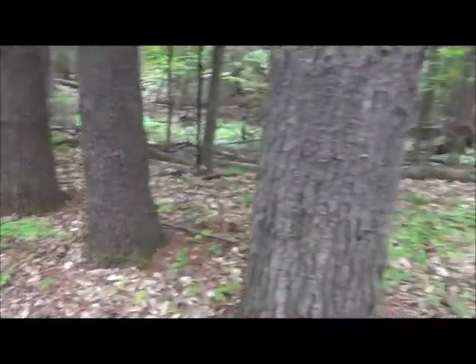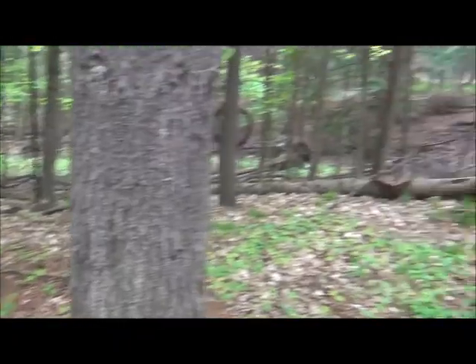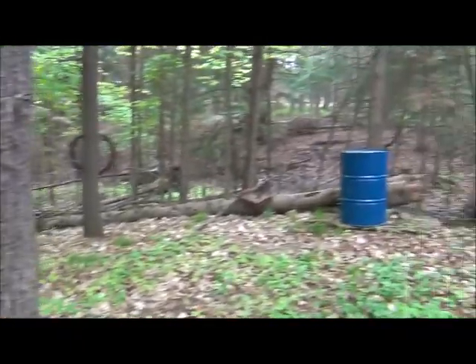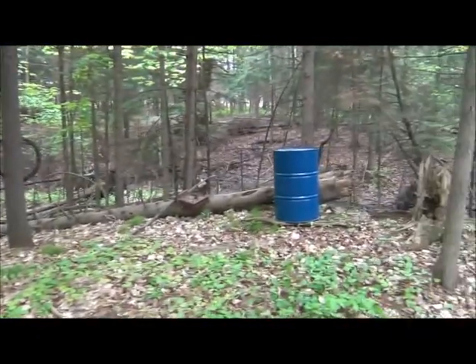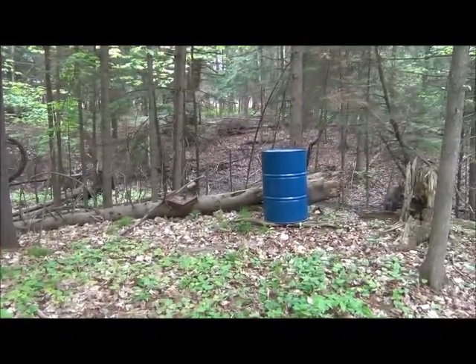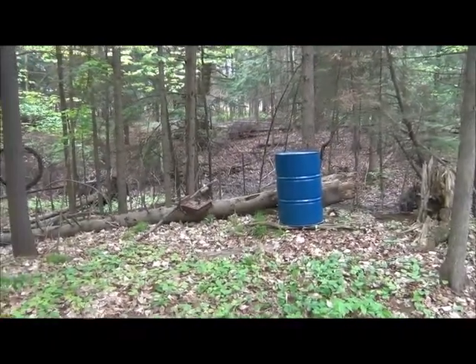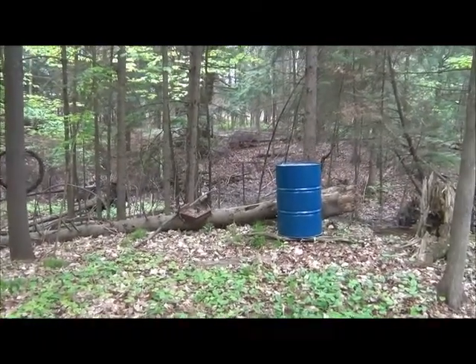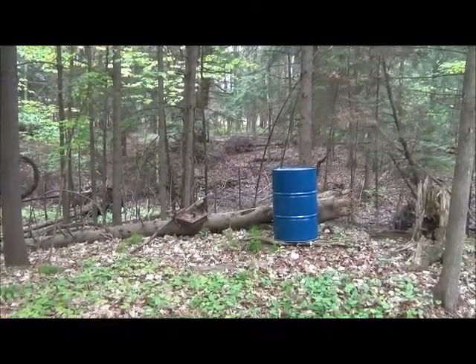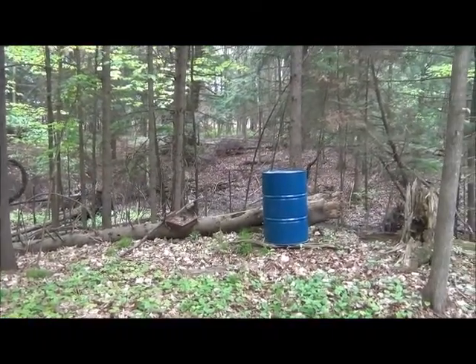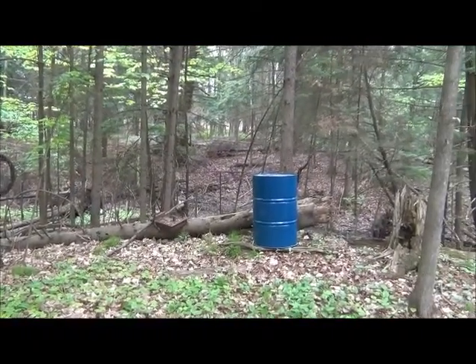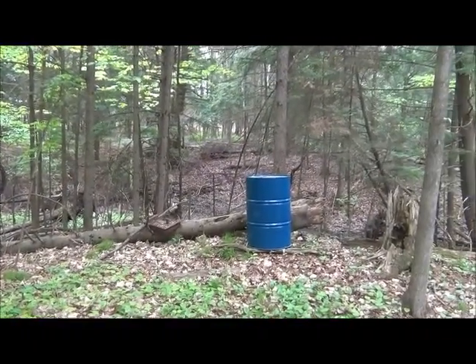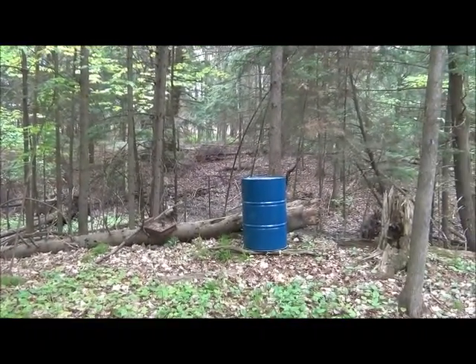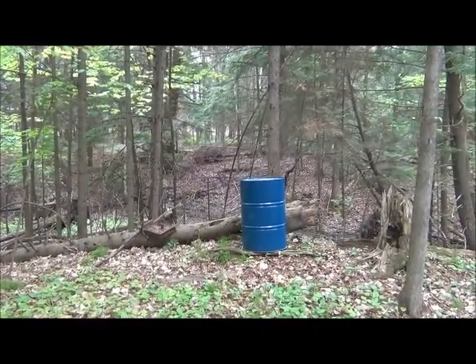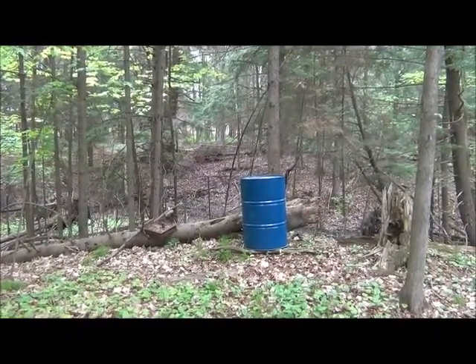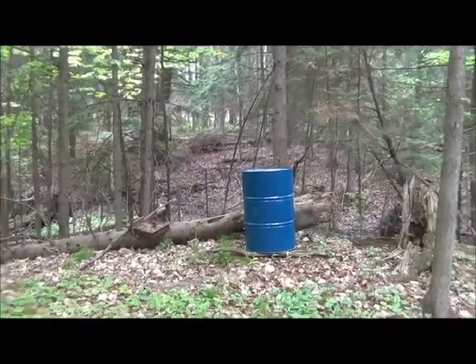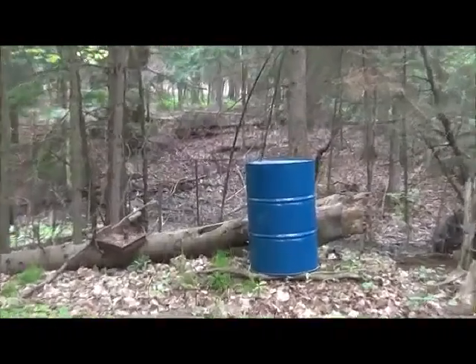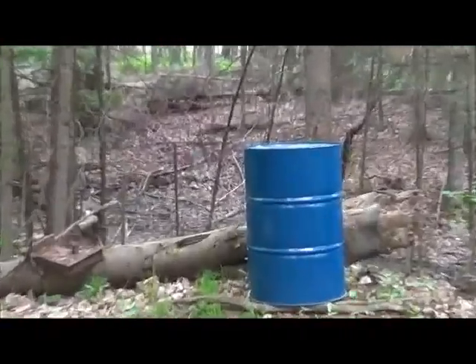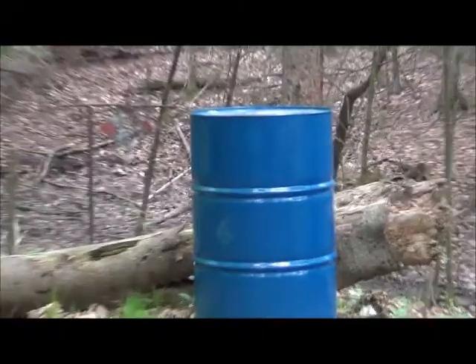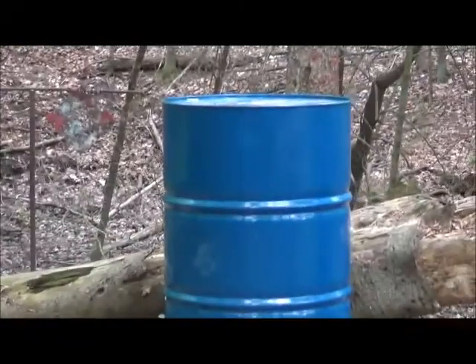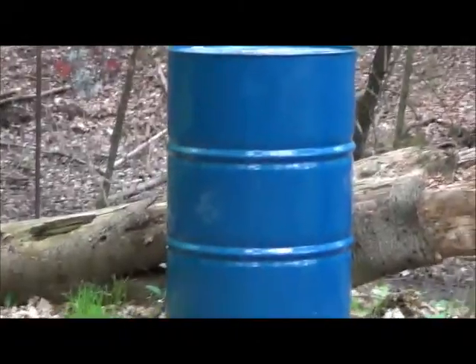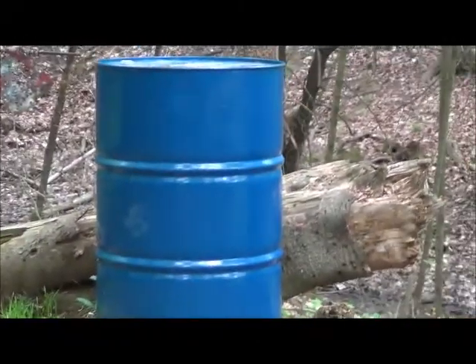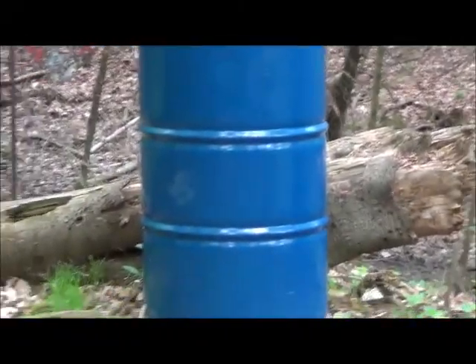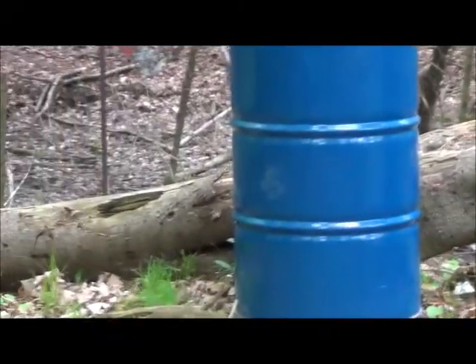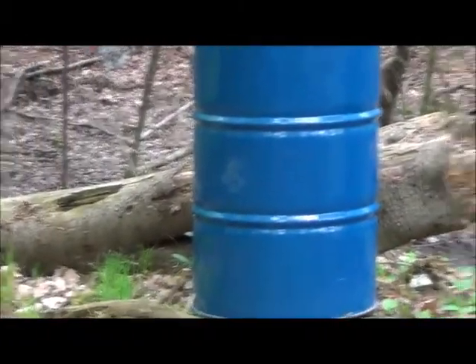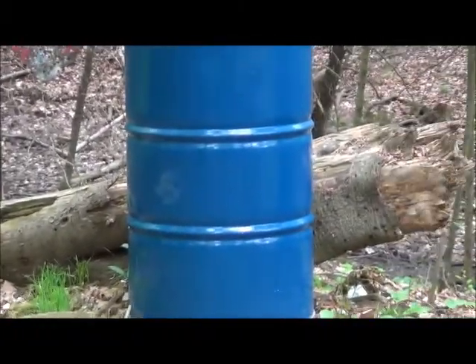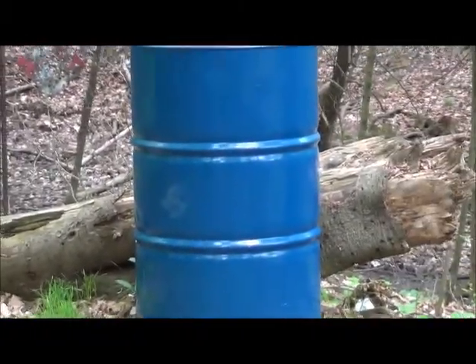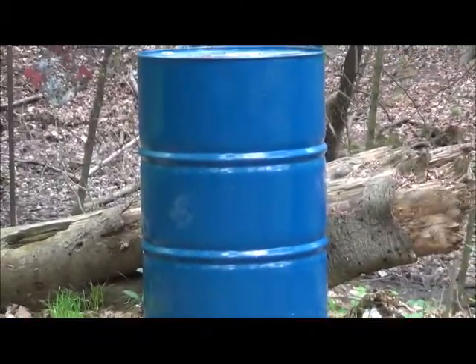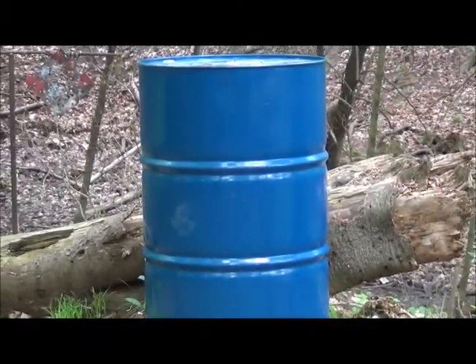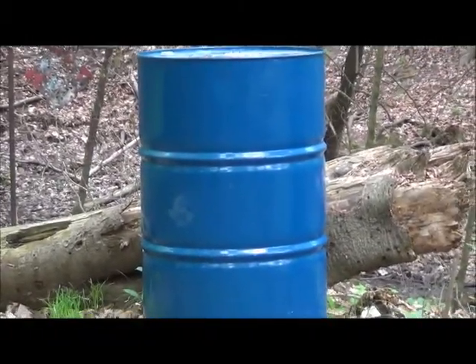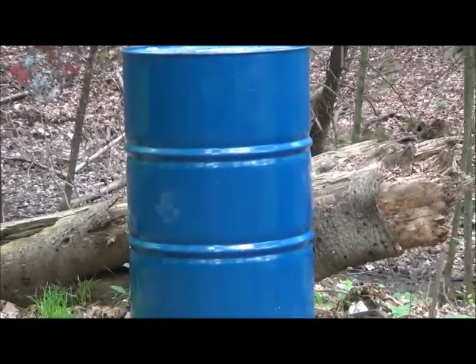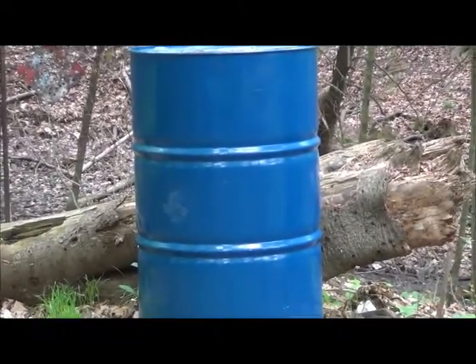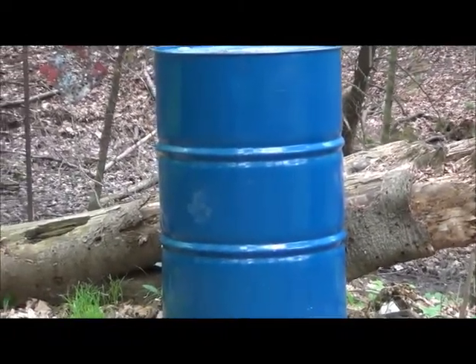Oh look at that, there's one over there. Holy shit, look at that. Well, let's go pop some holes in it with the 870. Hooray!